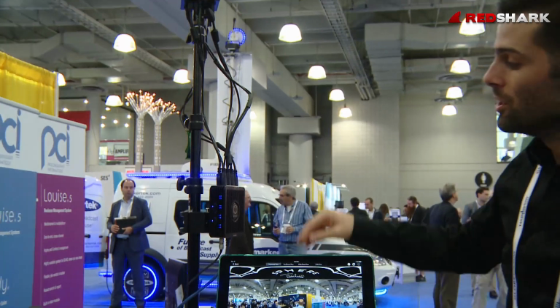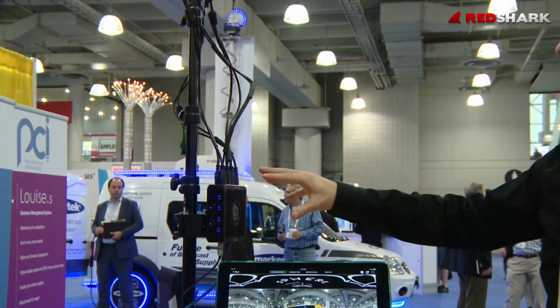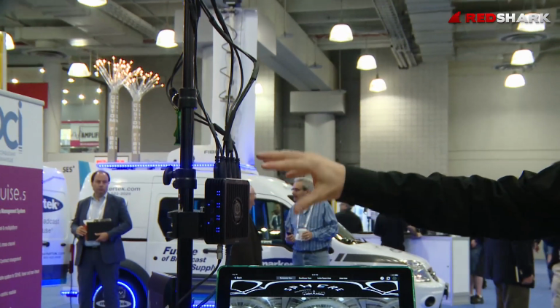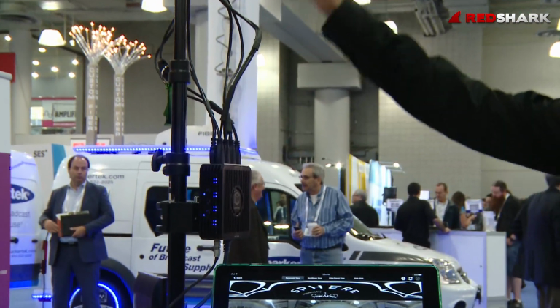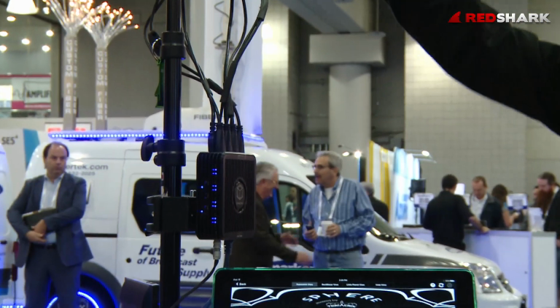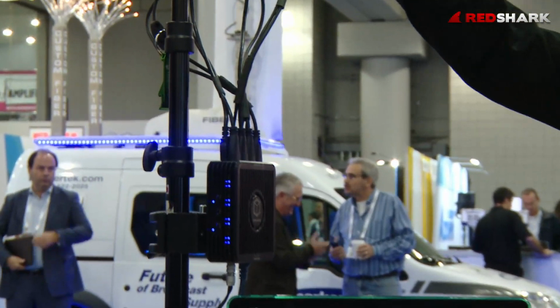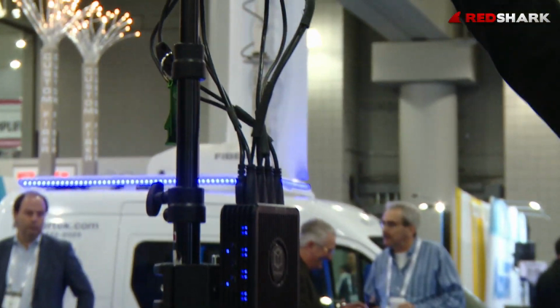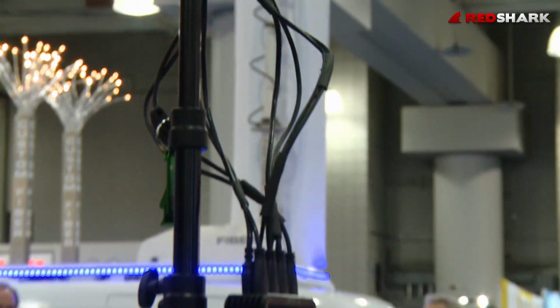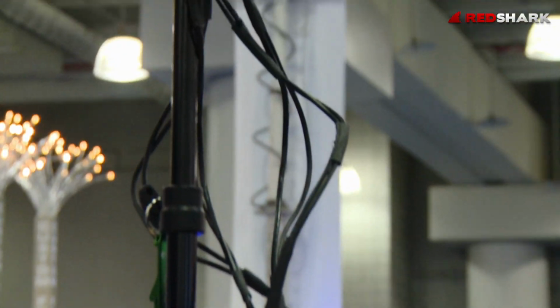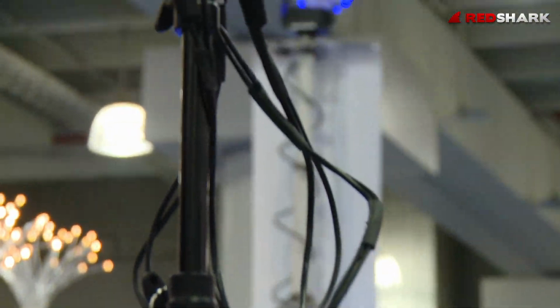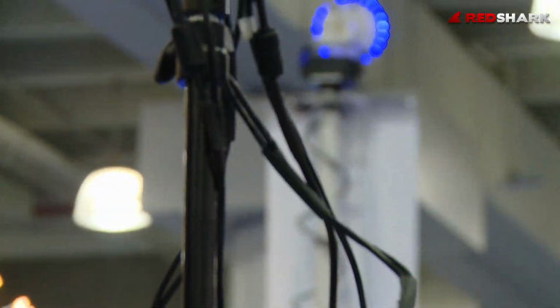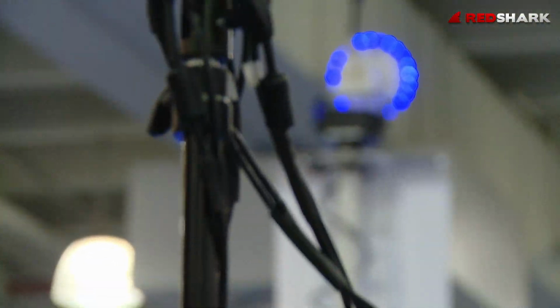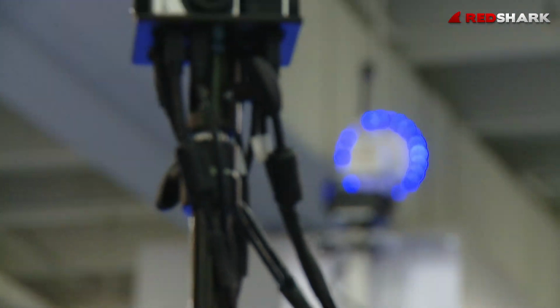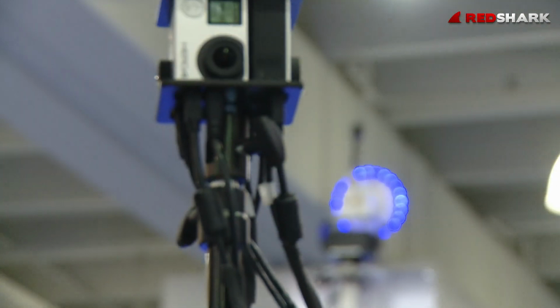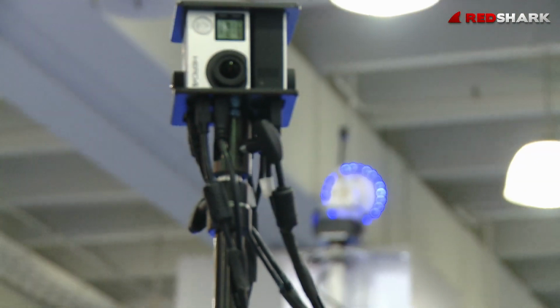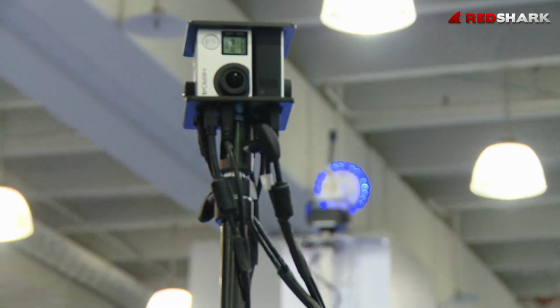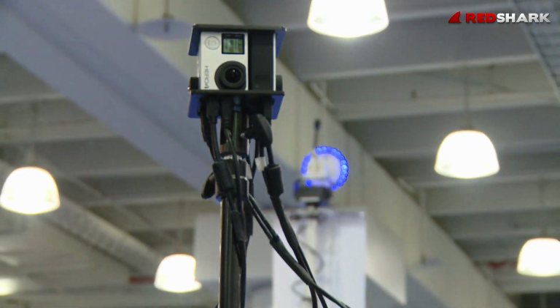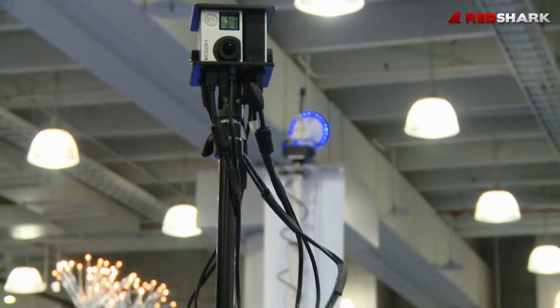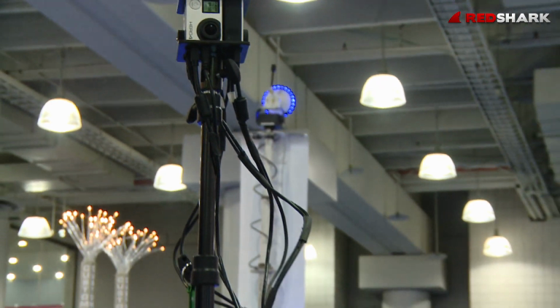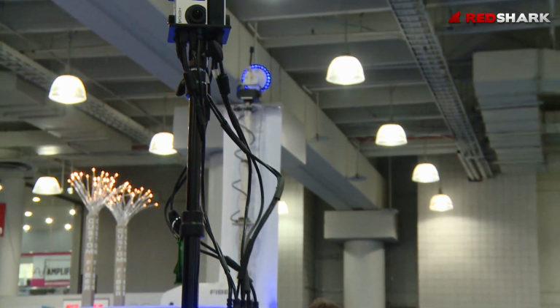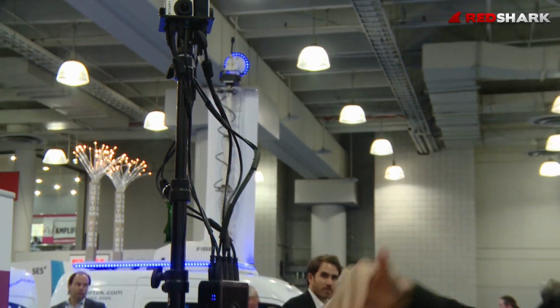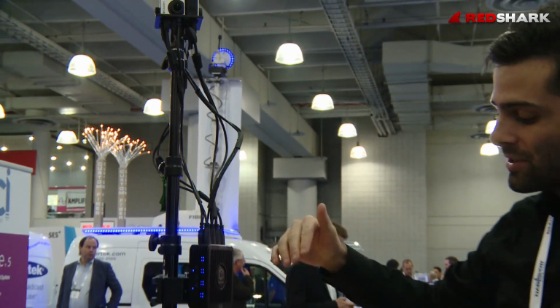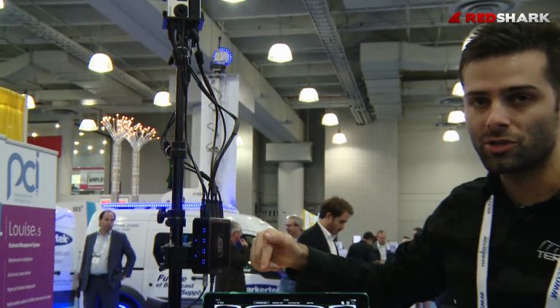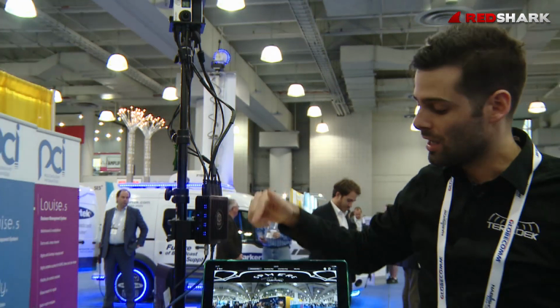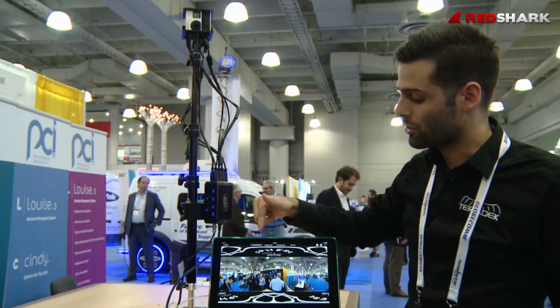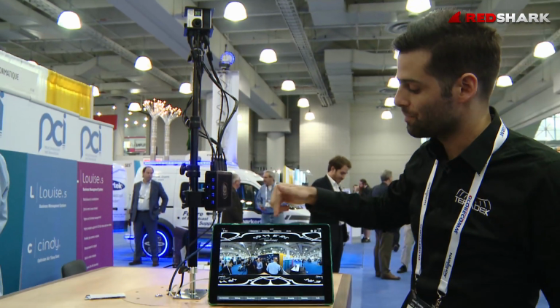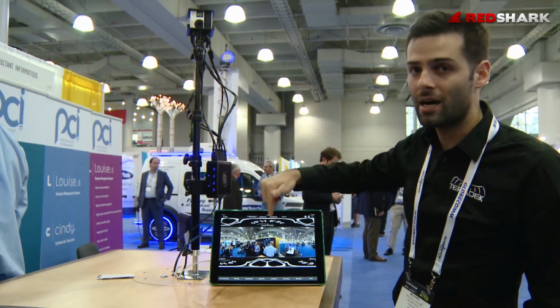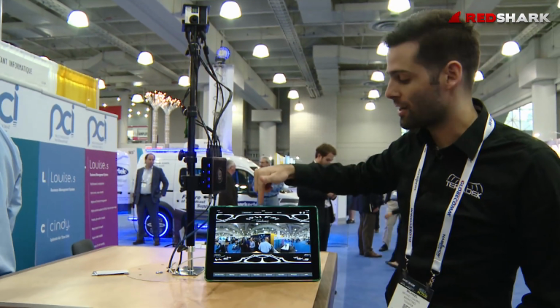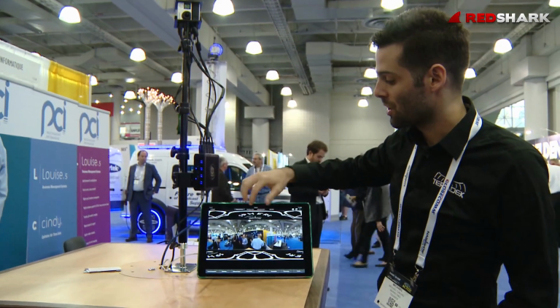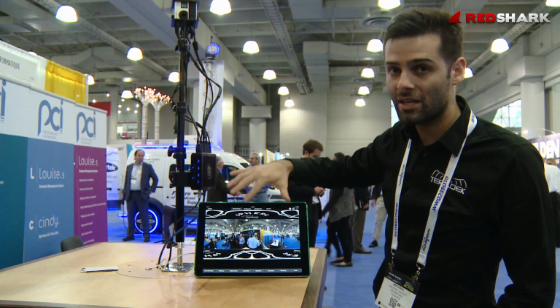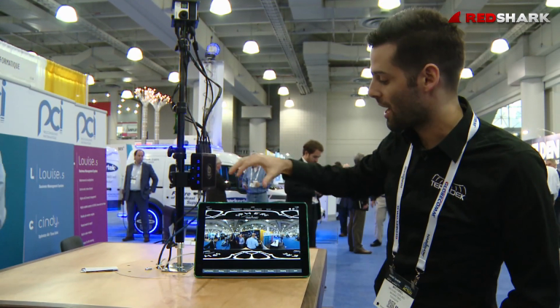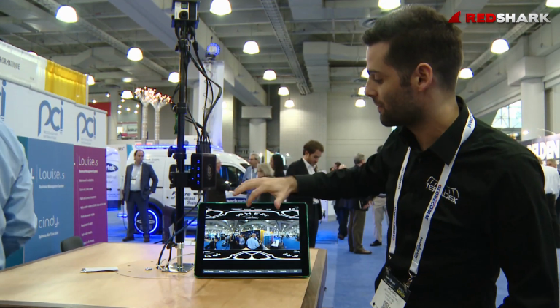What we're doing here is we've got four GoPros that are coming into our four-channel H.264 encoder, and from here it's streaming live to an iPad where you can do all of the real-time stitching, lens correction, and color correction right here on the iOS device.